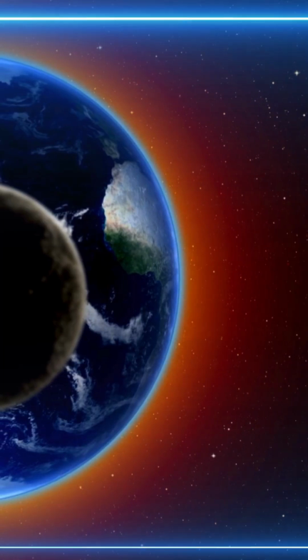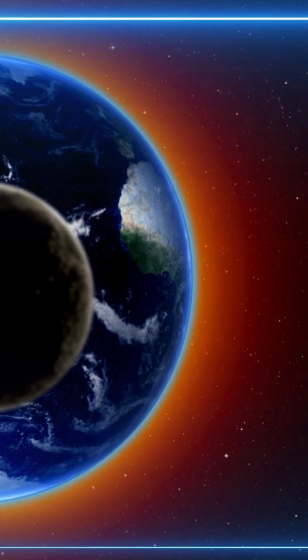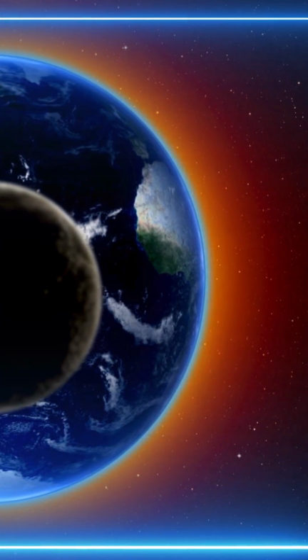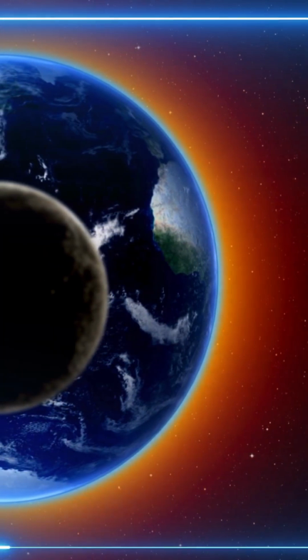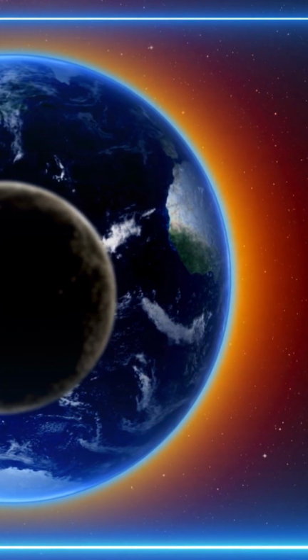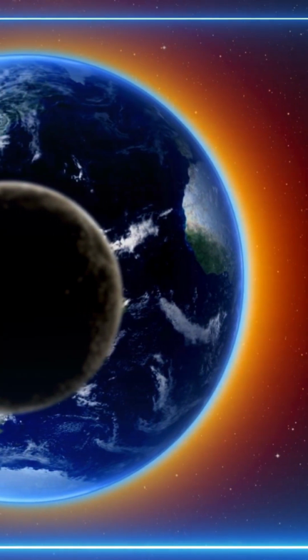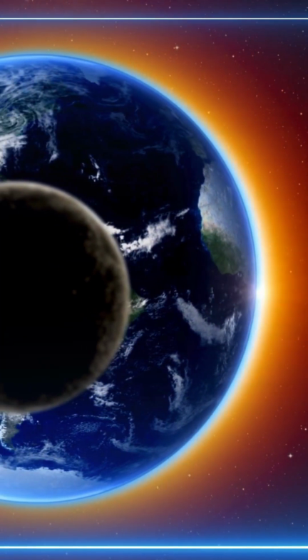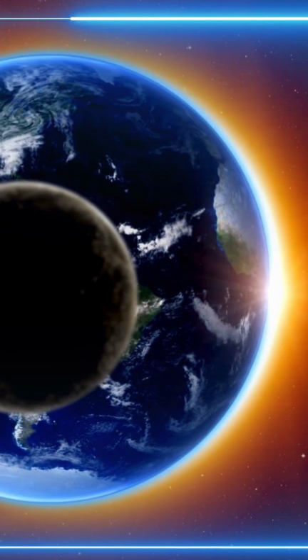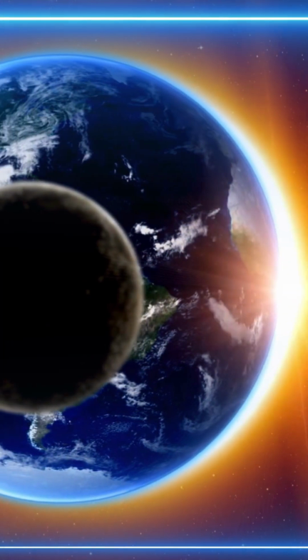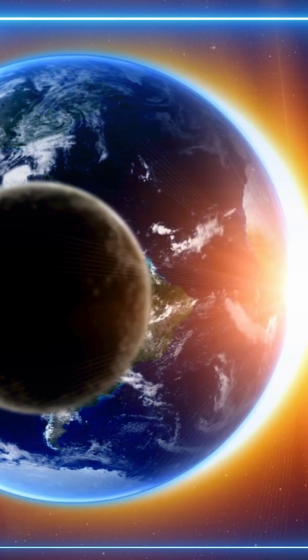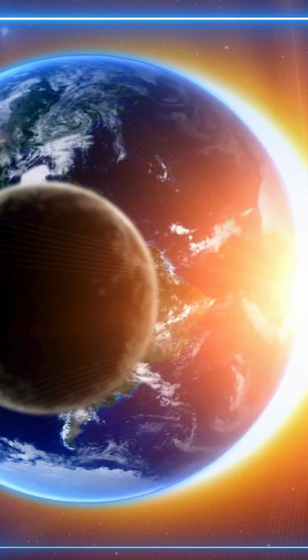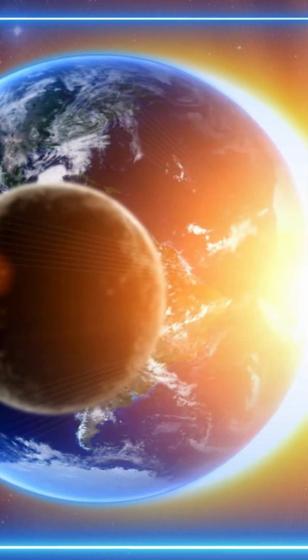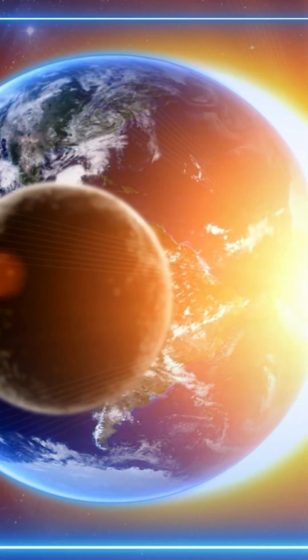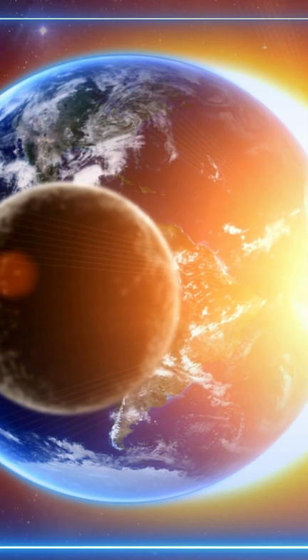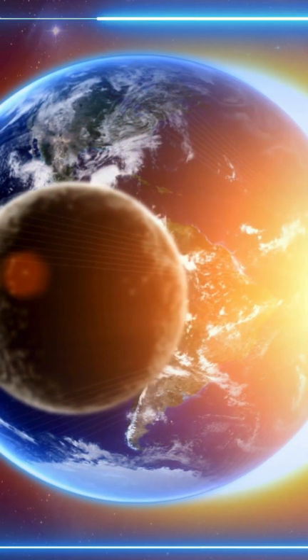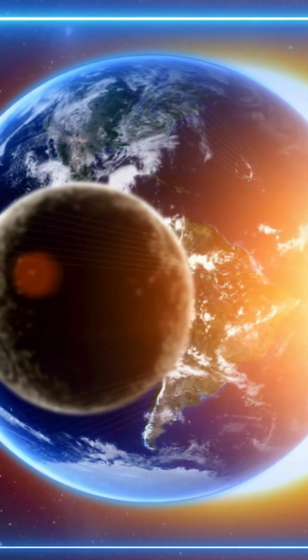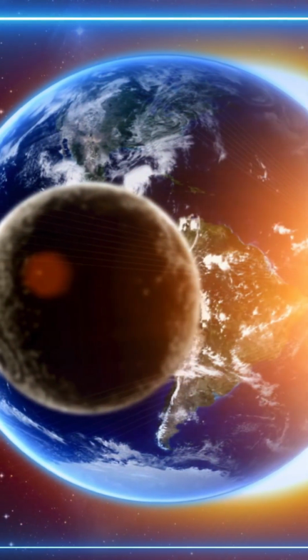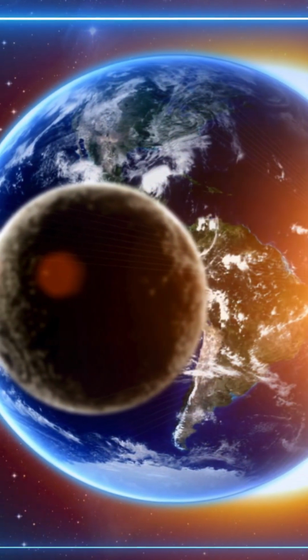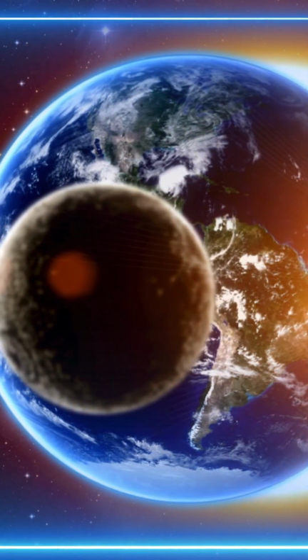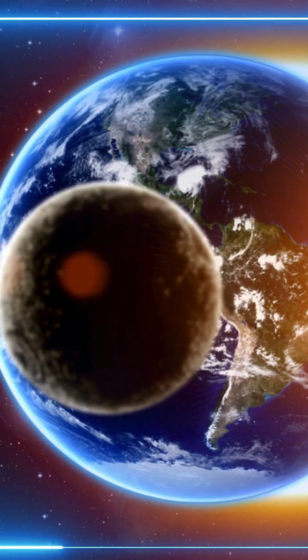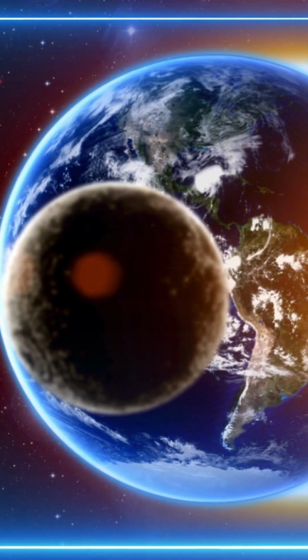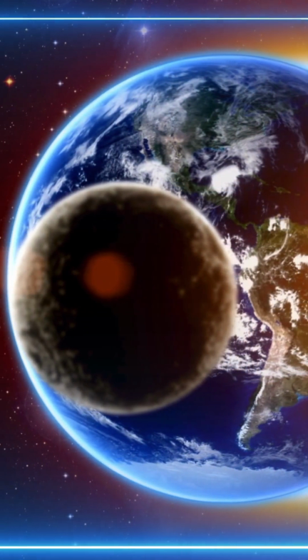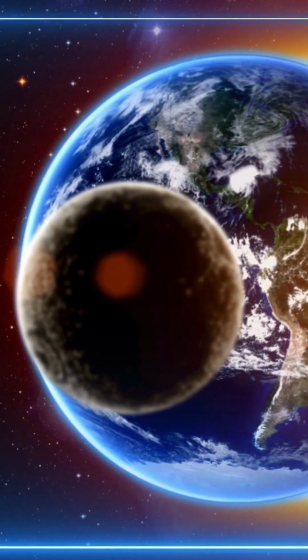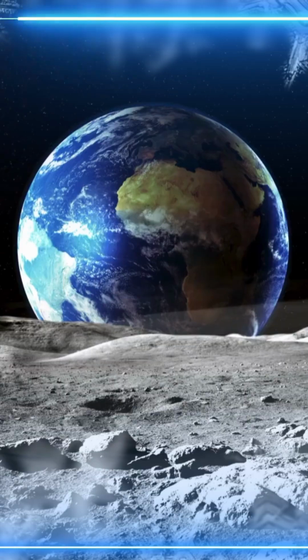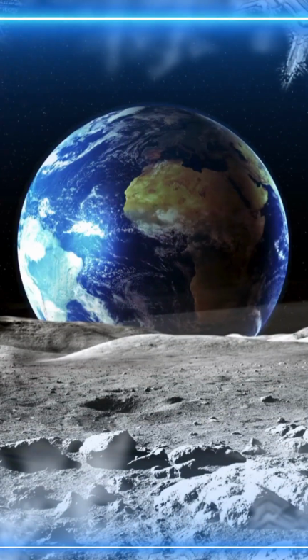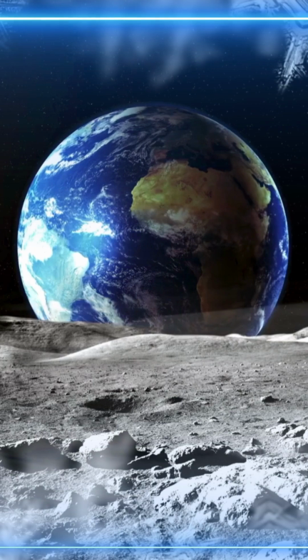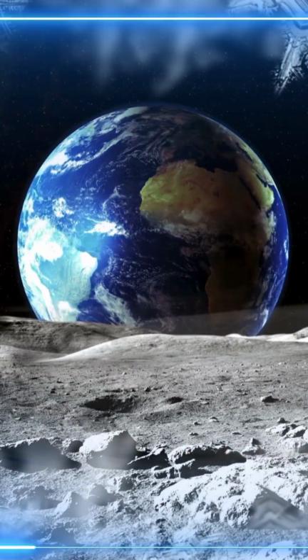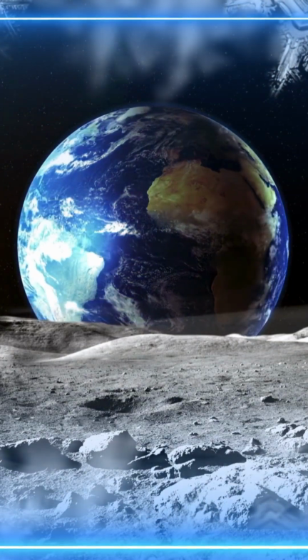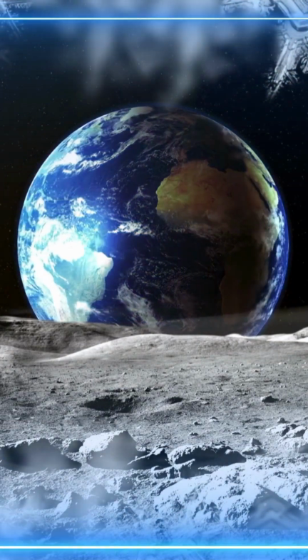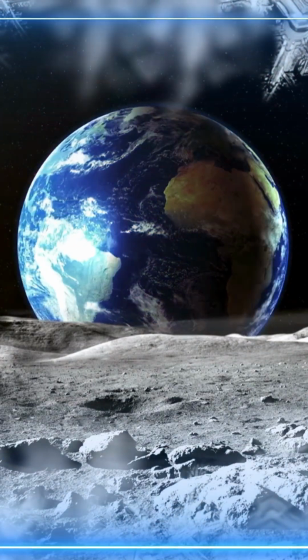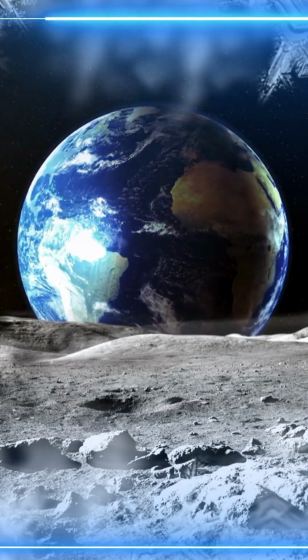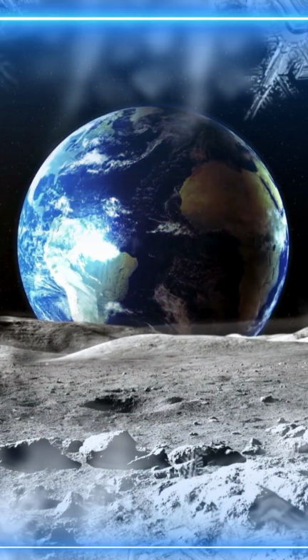But at night? It plummets to minus 173 degrees Celsius, or minus 280 degrees Fahrenheit. That's colder than the coldest temperatures on Earth.